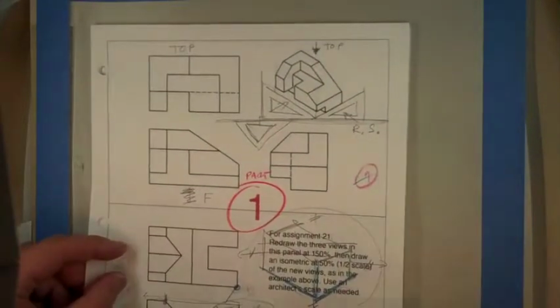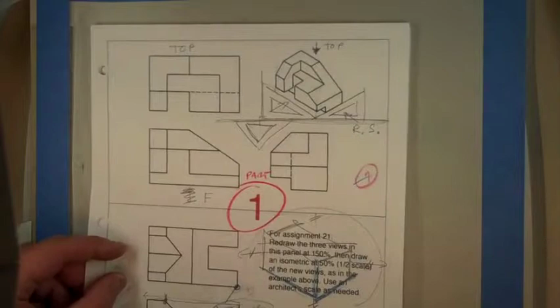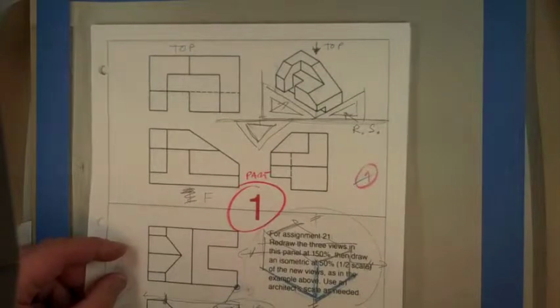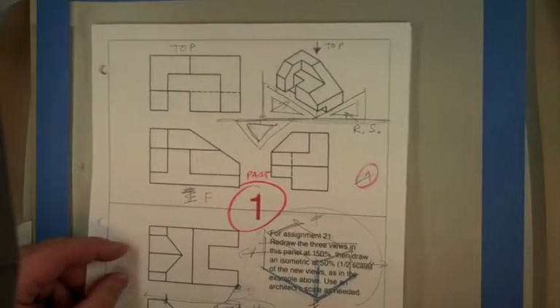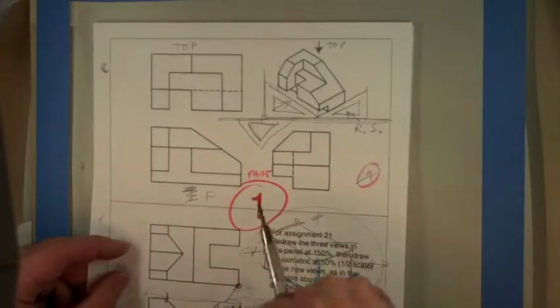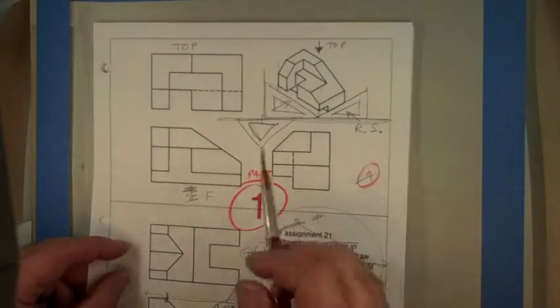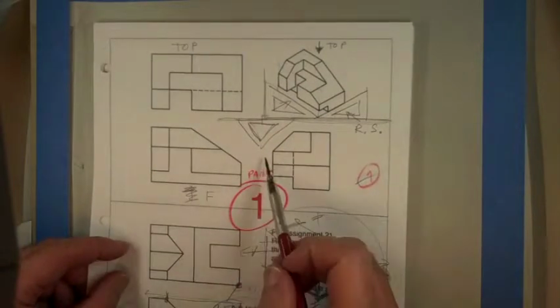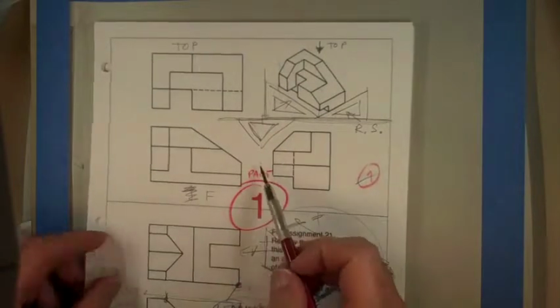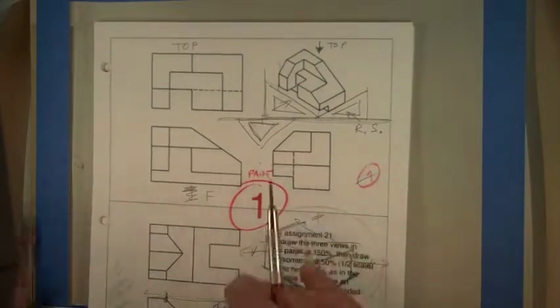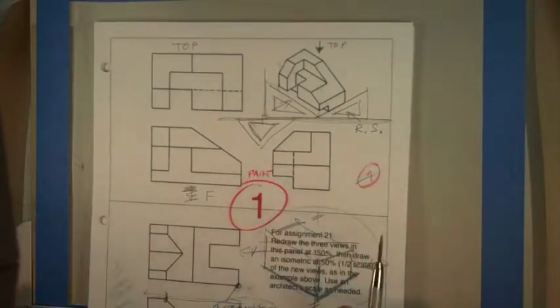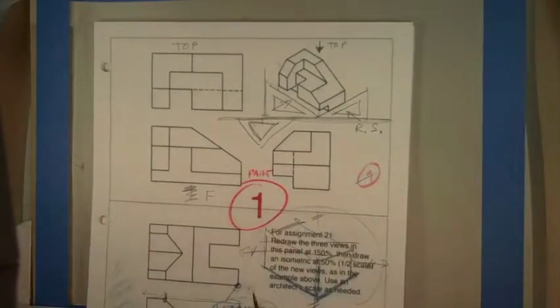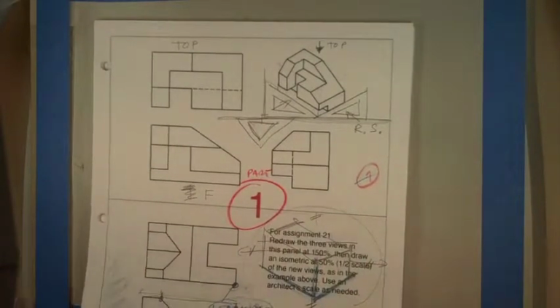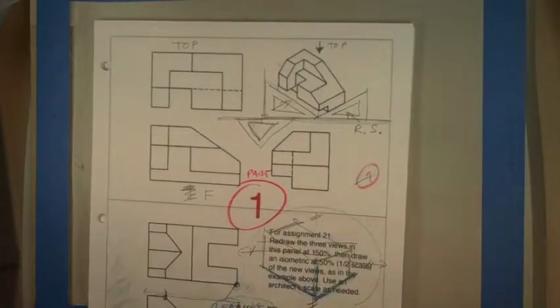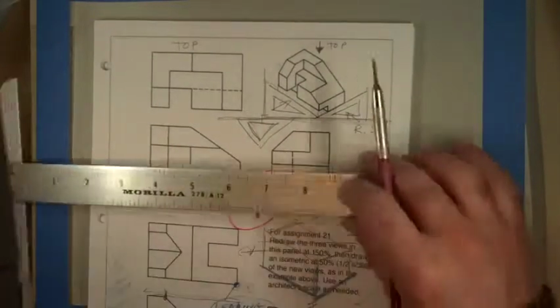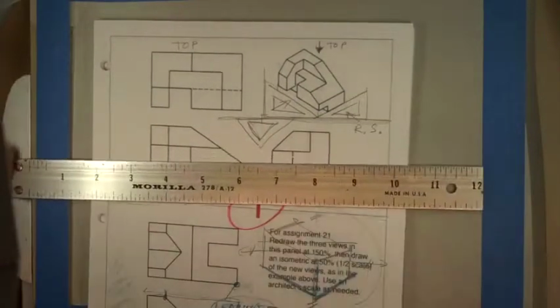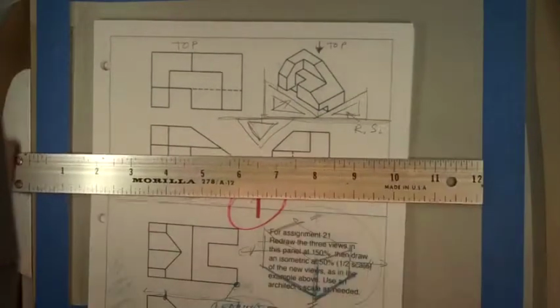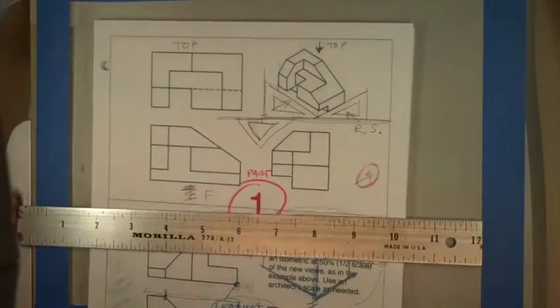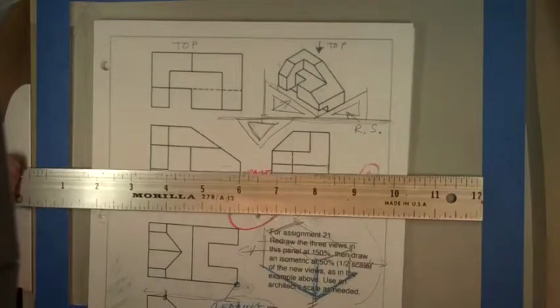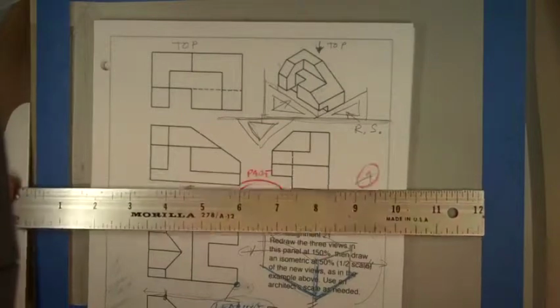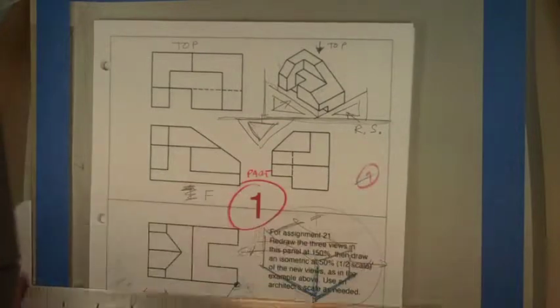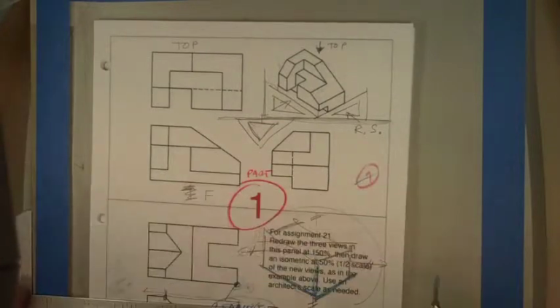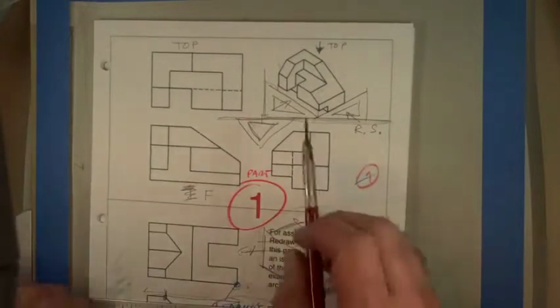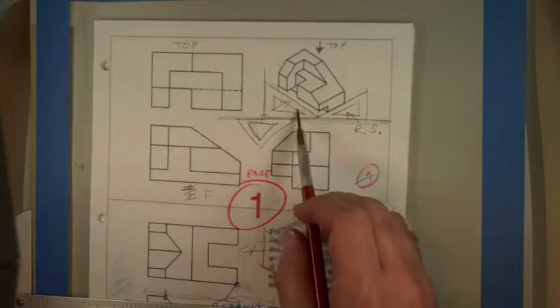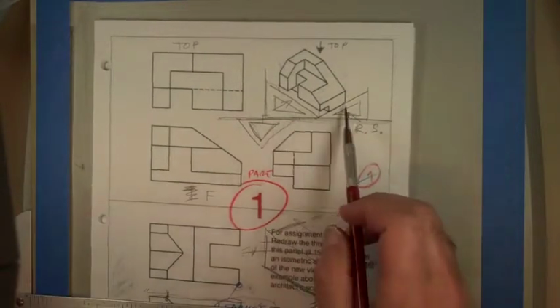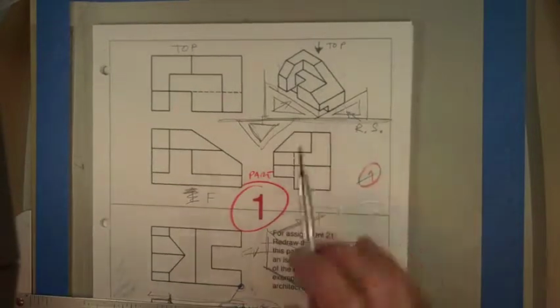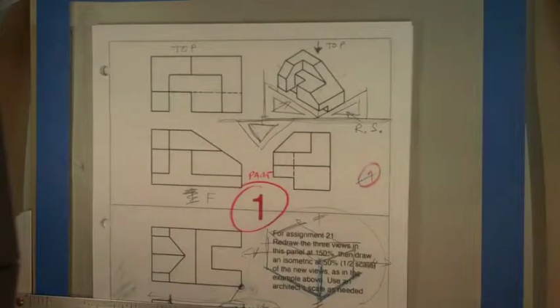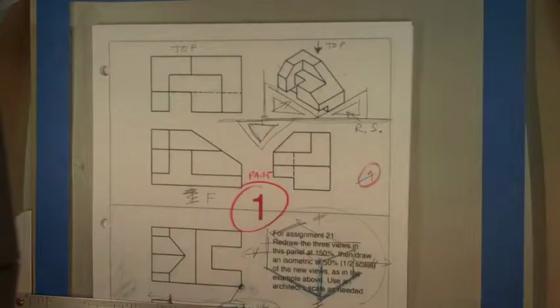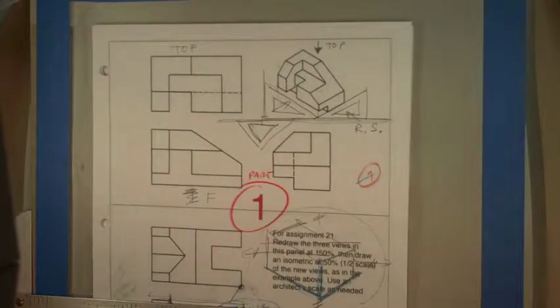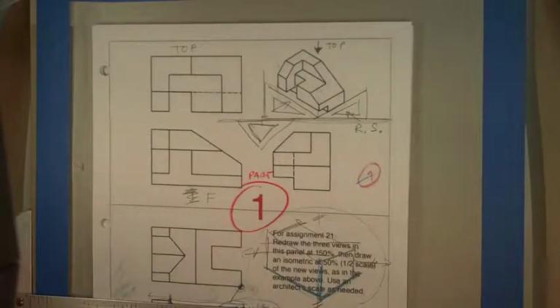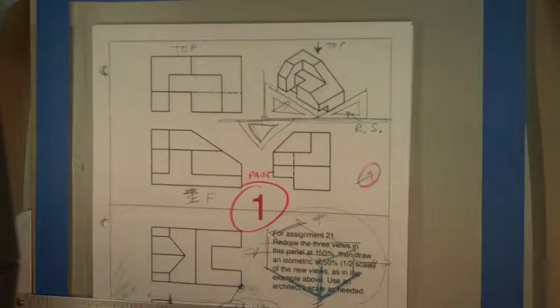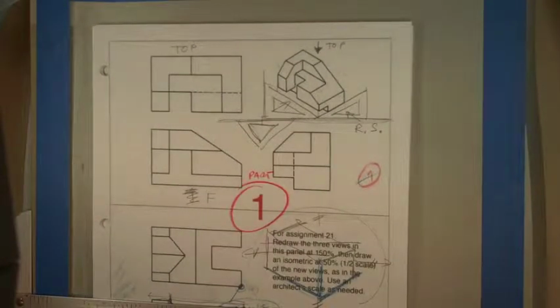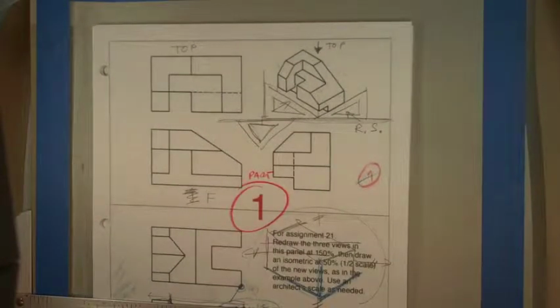You should definitely use your T-square for this, along with squares and triangles.